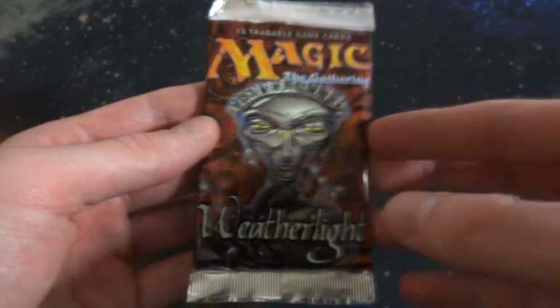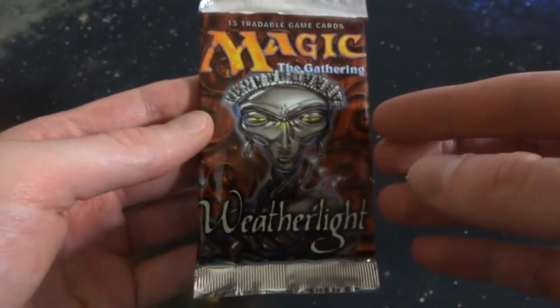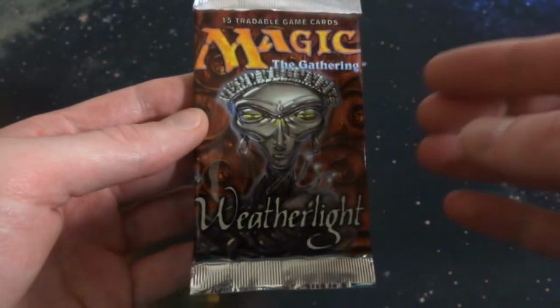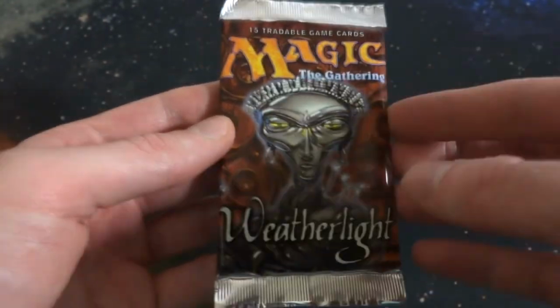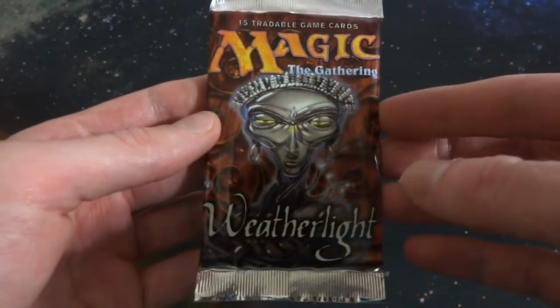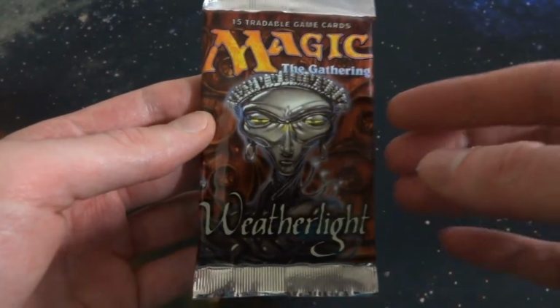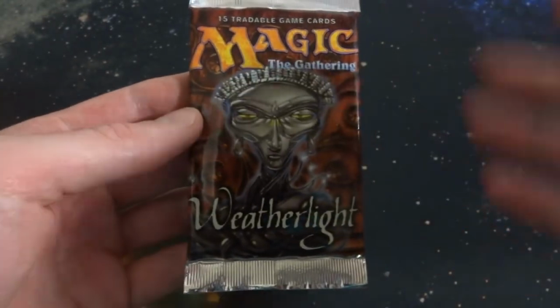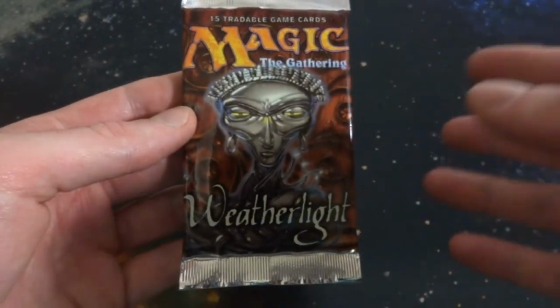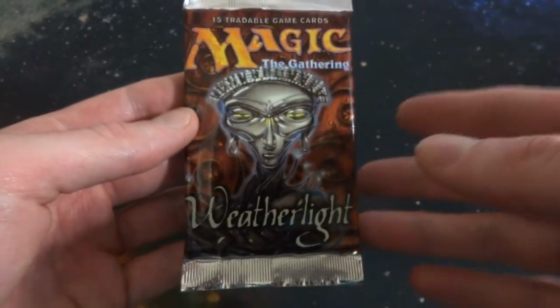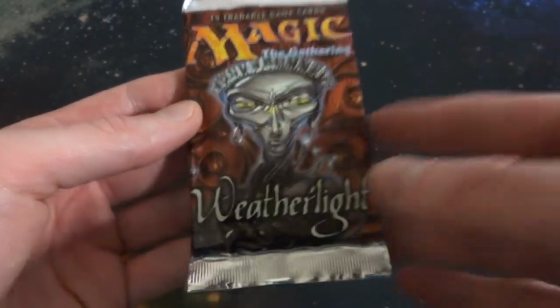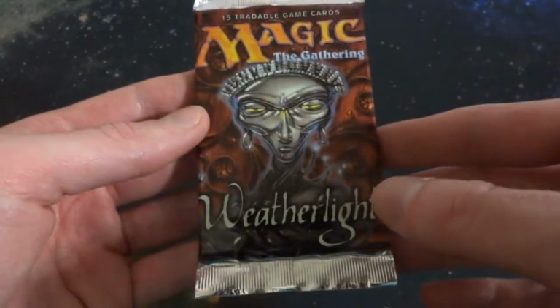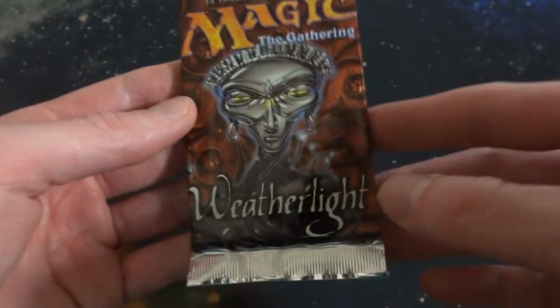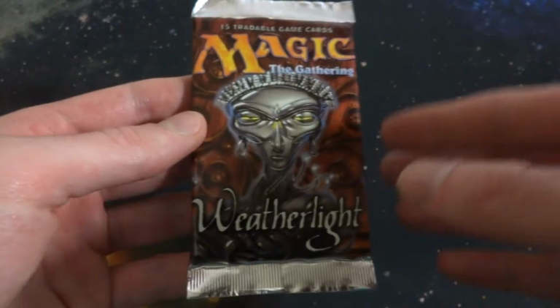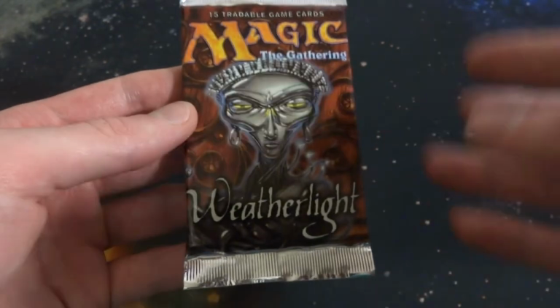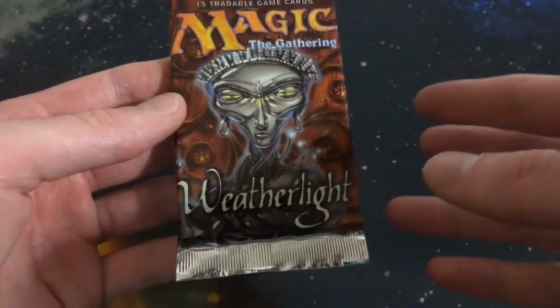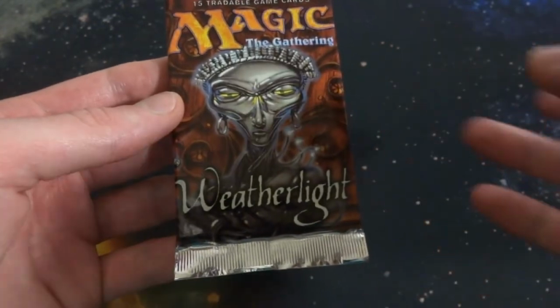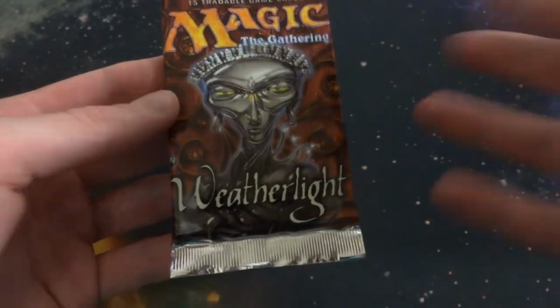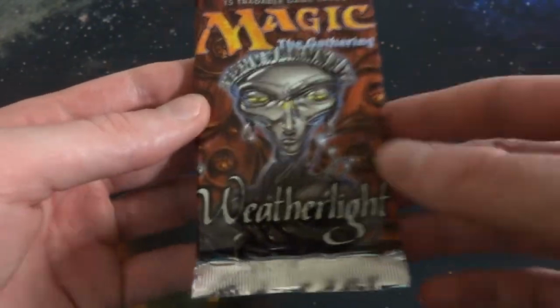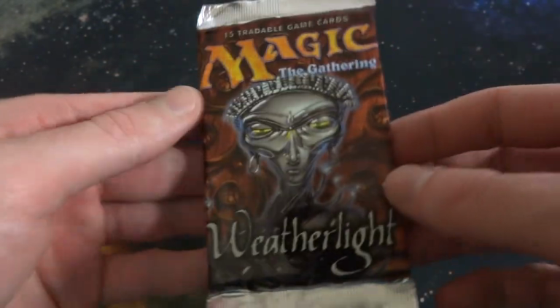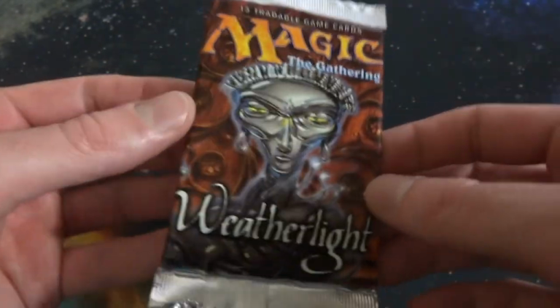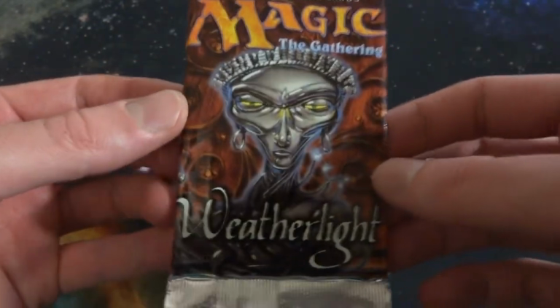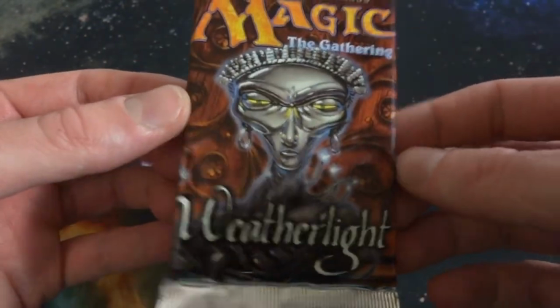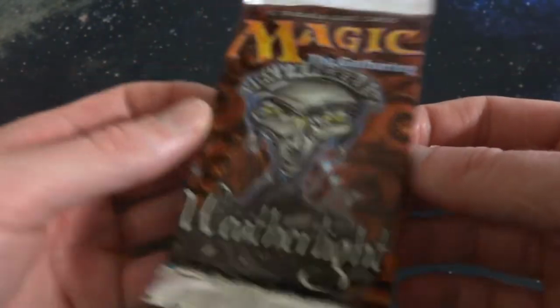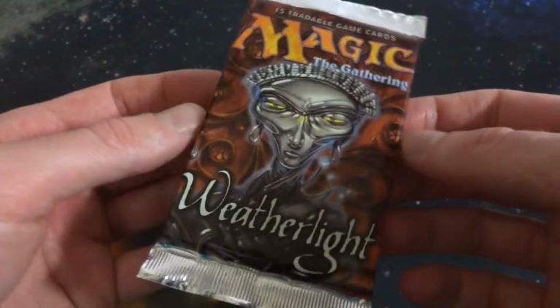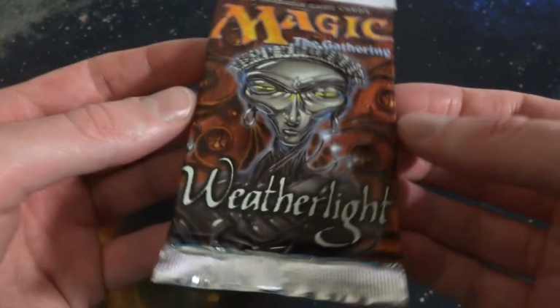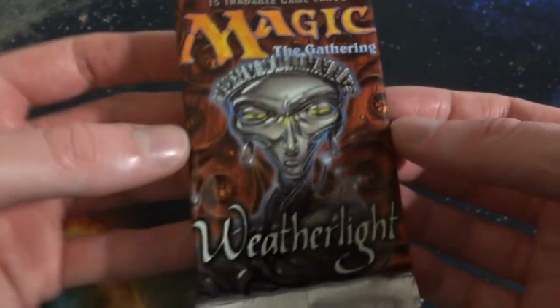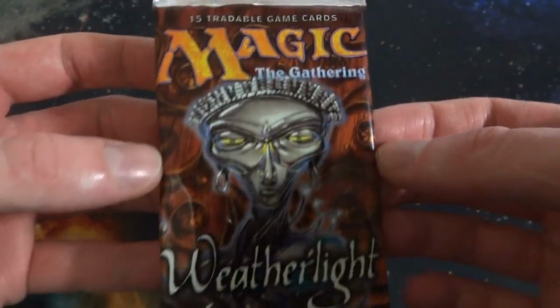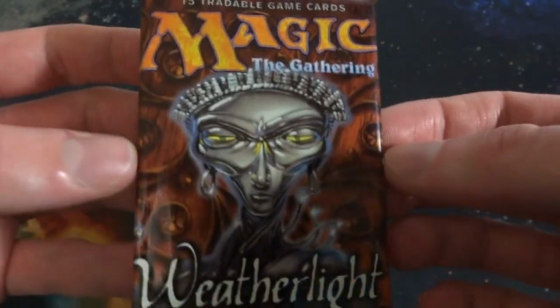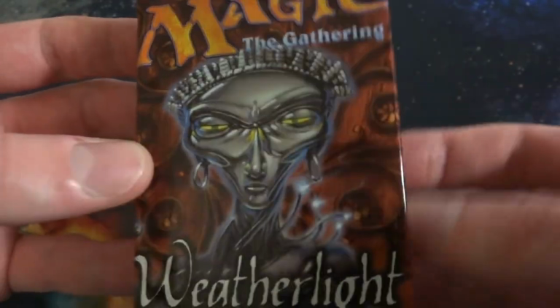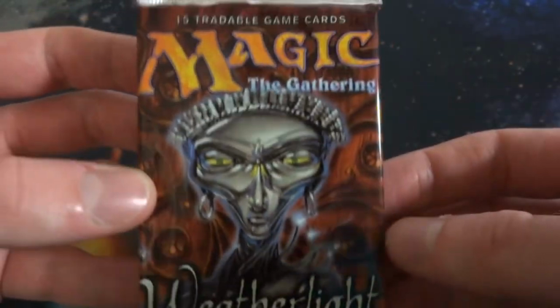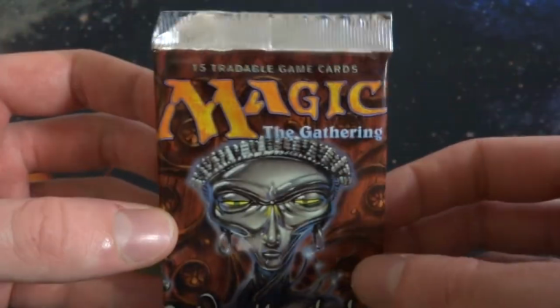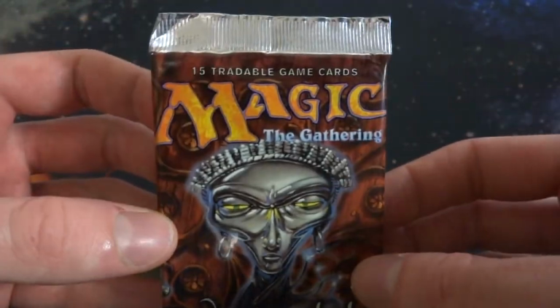I have opened up, I believe, a couple in like the Multiverse gift box and the Vanguard gift box, but I think they were like Korean and Italian or something like that. So I believe this is going to be the first English version of Weatherlight that I've ever opened up. Very cool. Older pack.